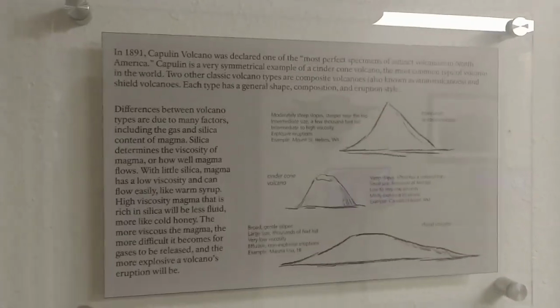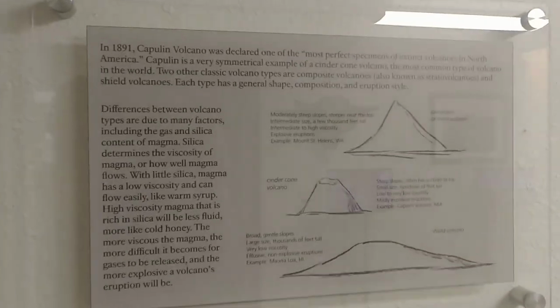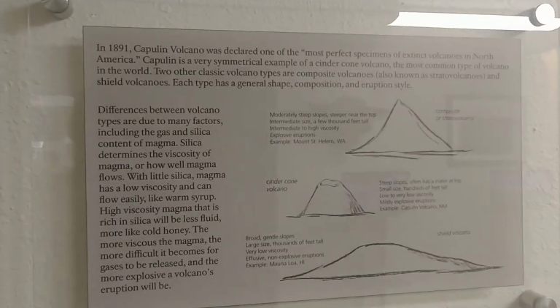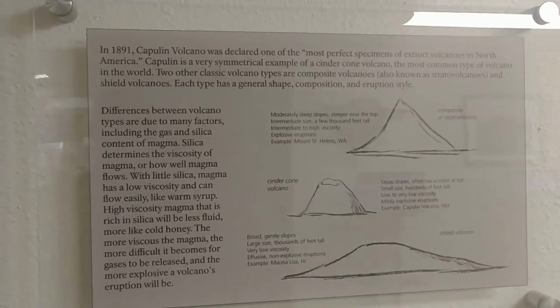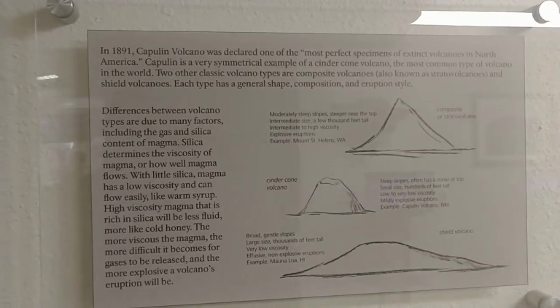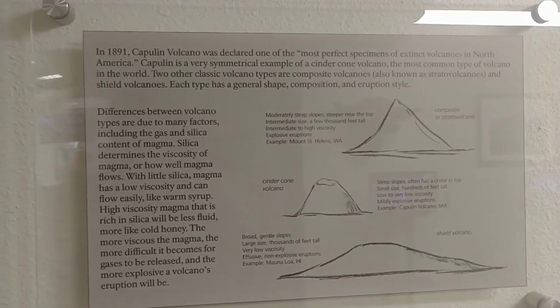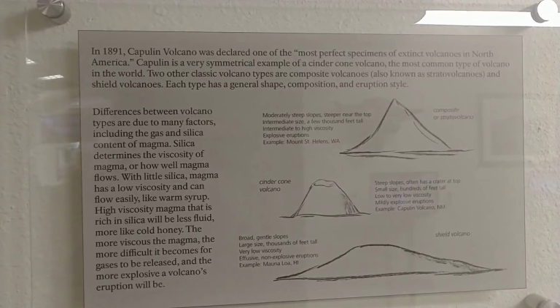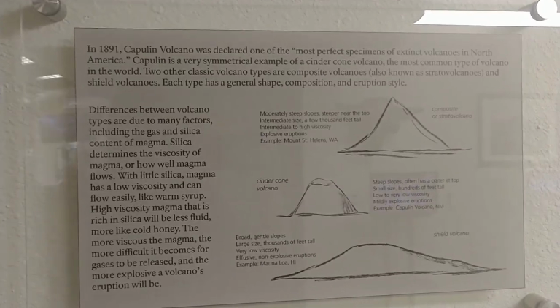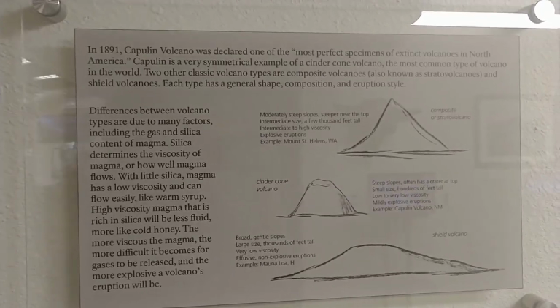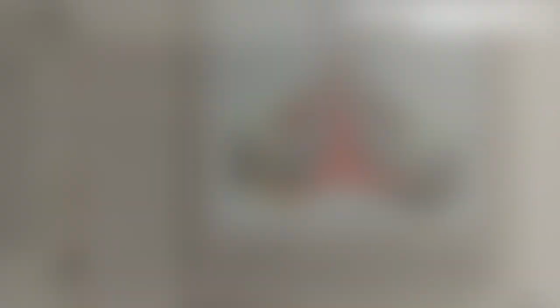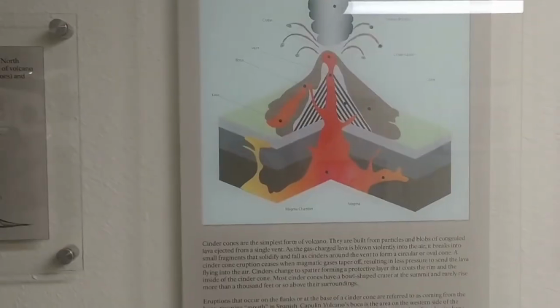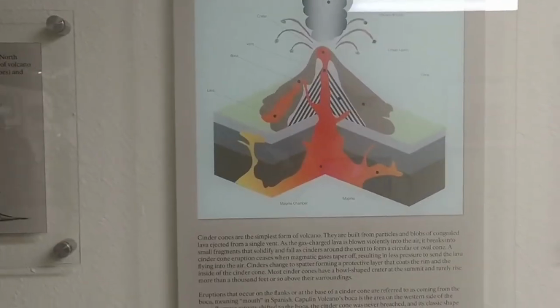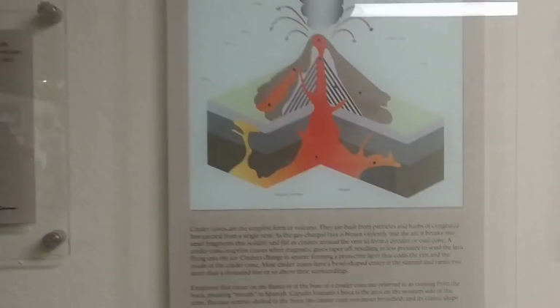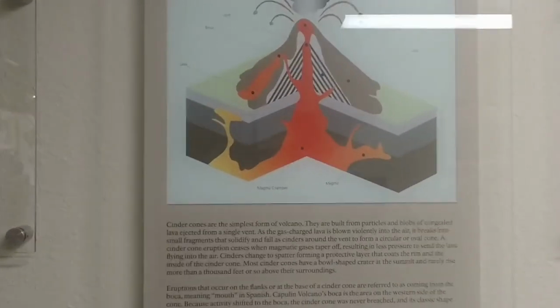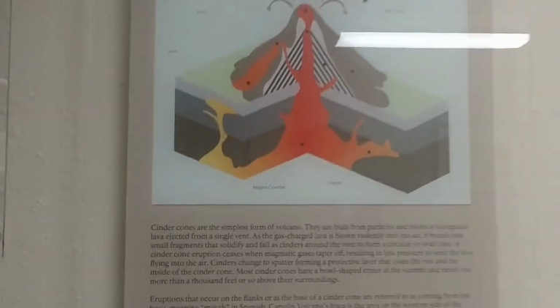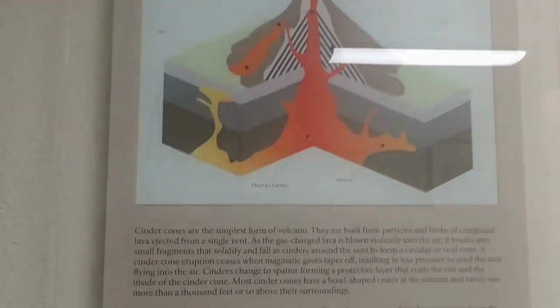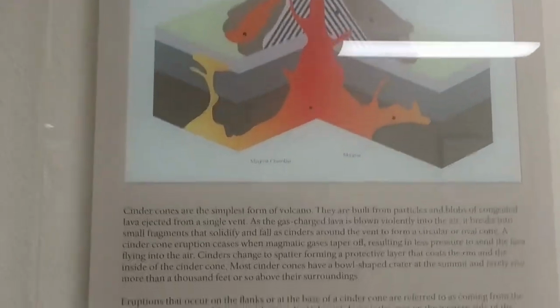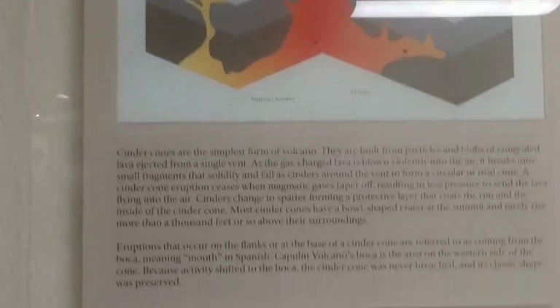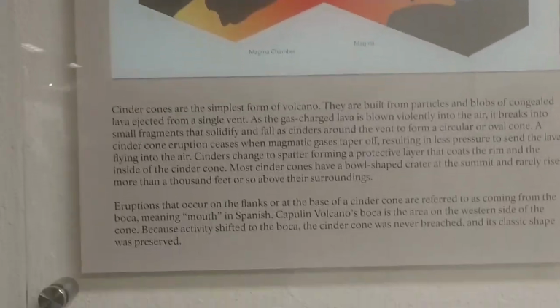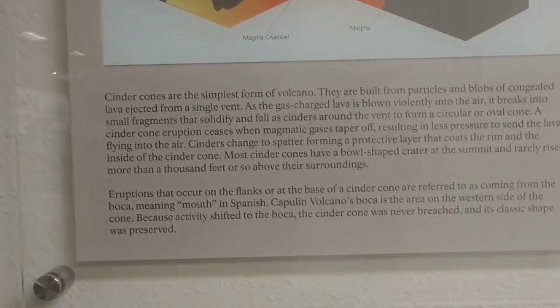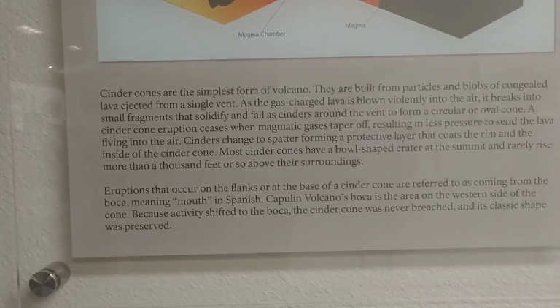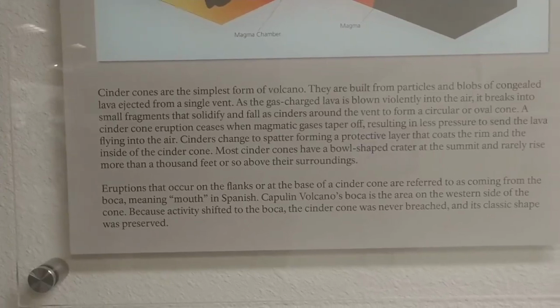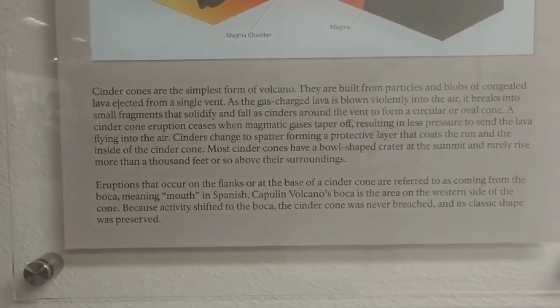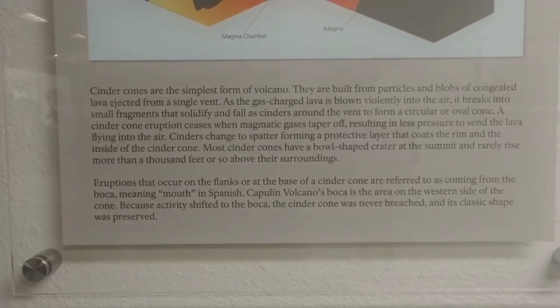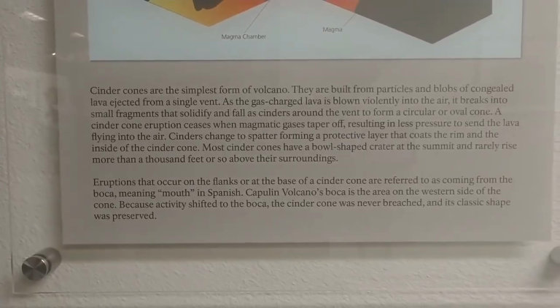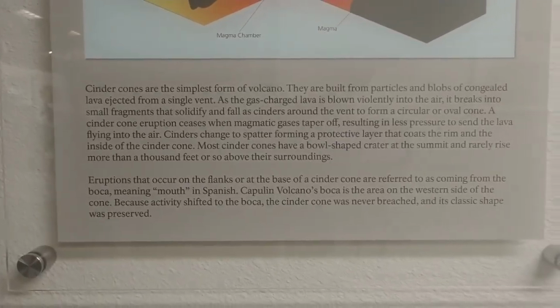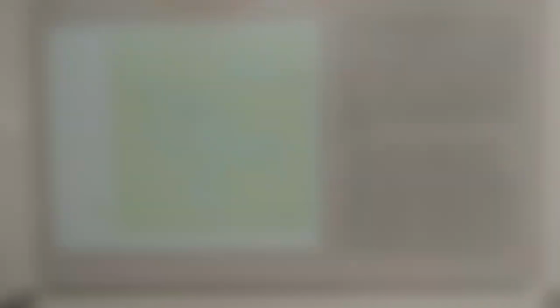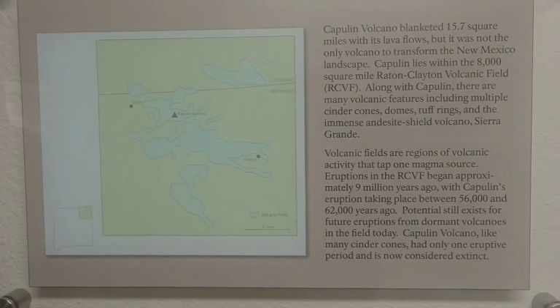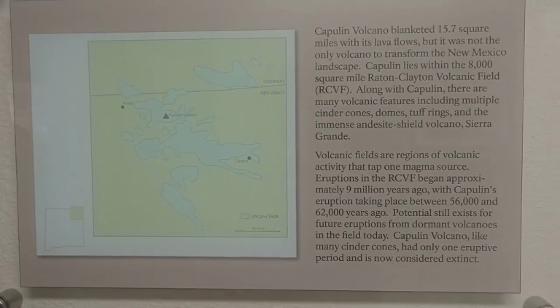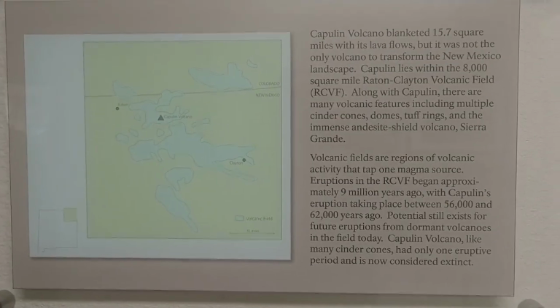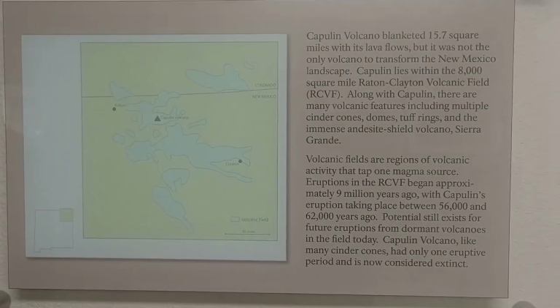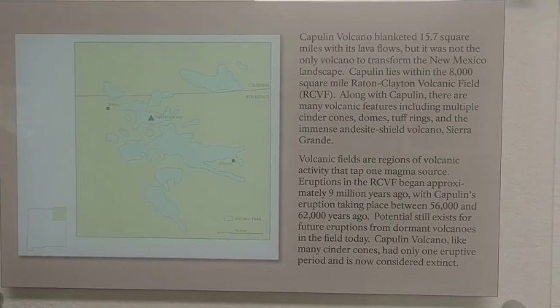Over about the next 30 seconds I want to show you some of the information they have hanging up on the walls. If this is of interest to you, you can feel free to hit the pause button and read through all these. If not, you can feel free to skip through this time to get to the next segment.